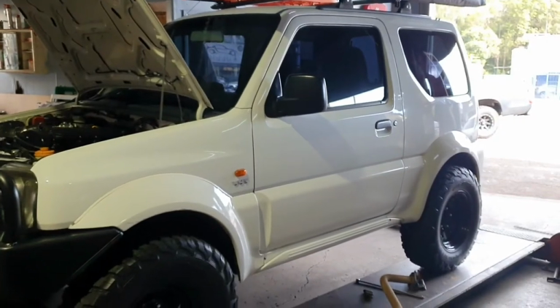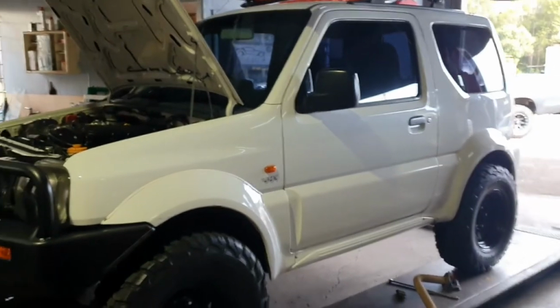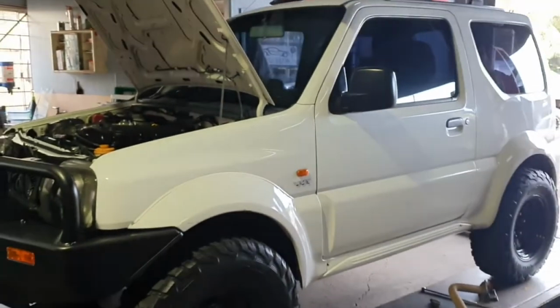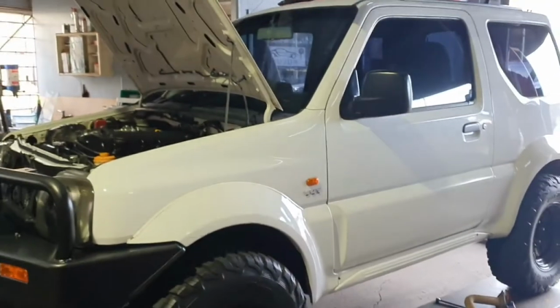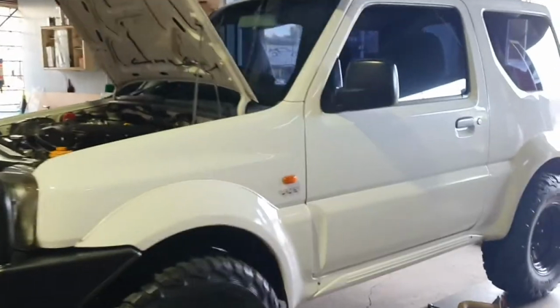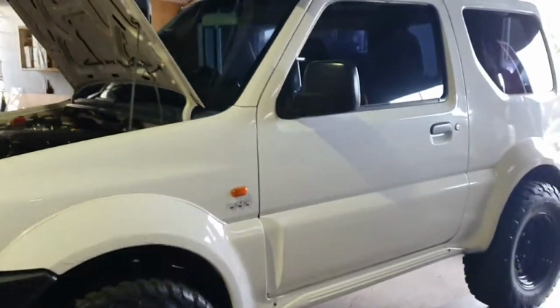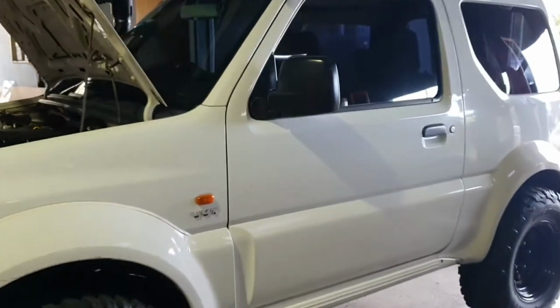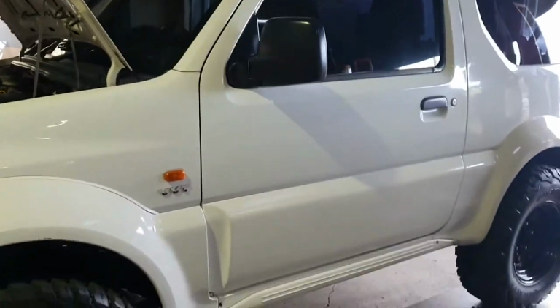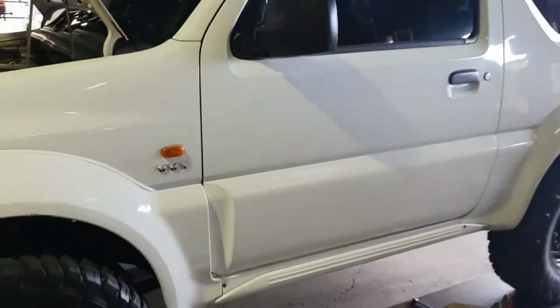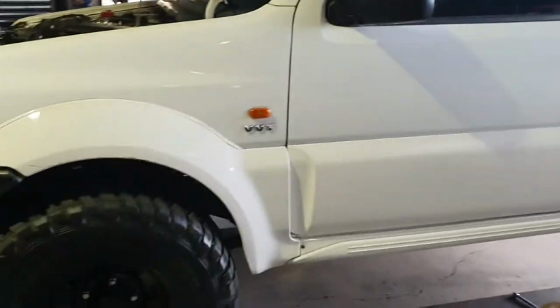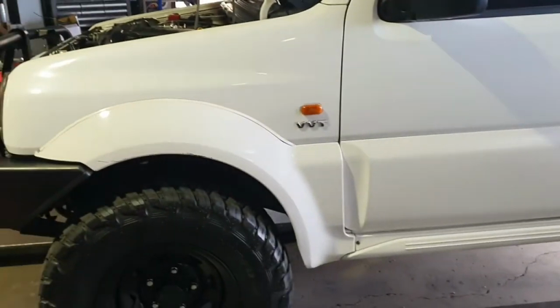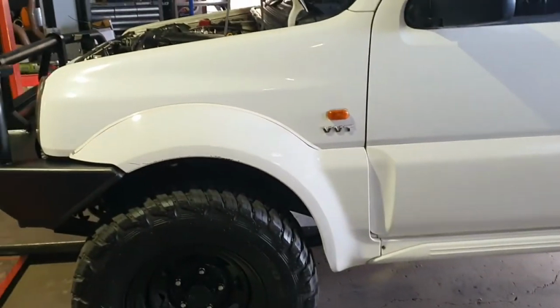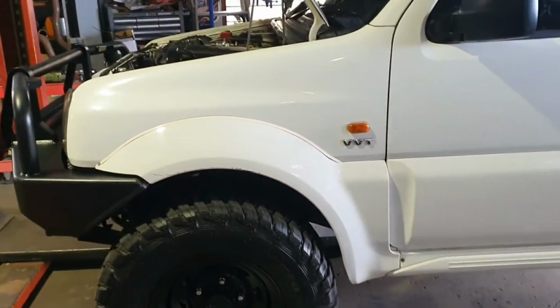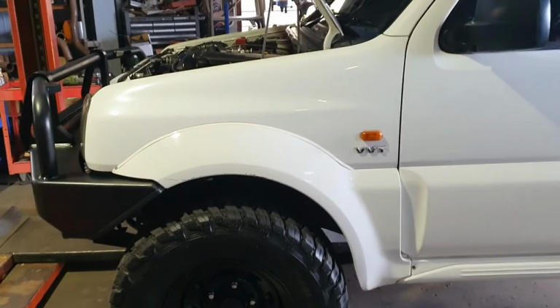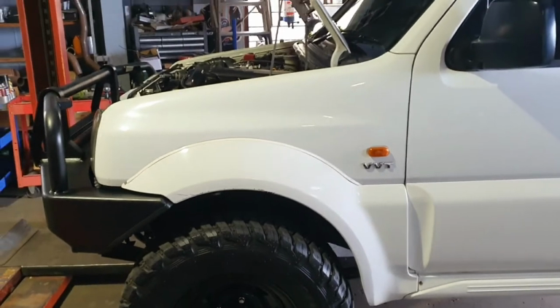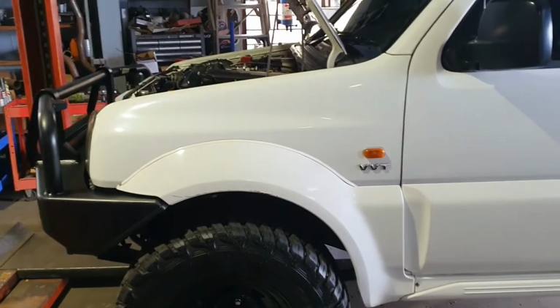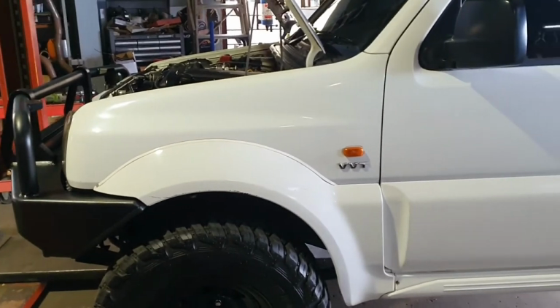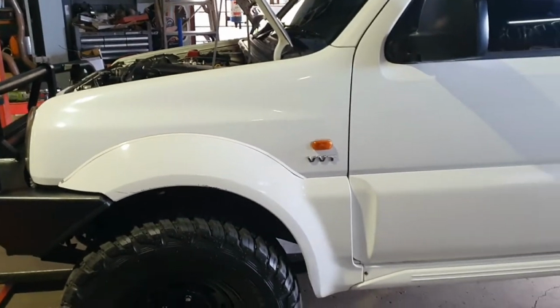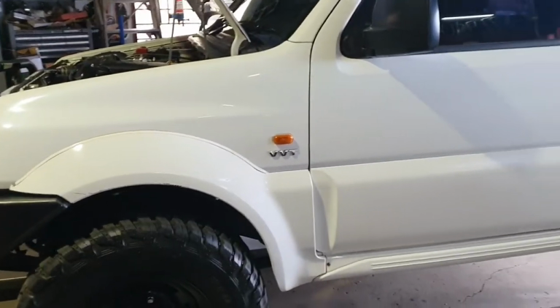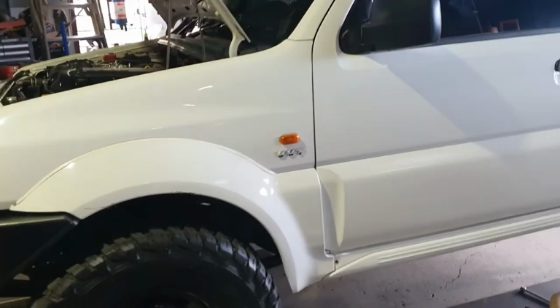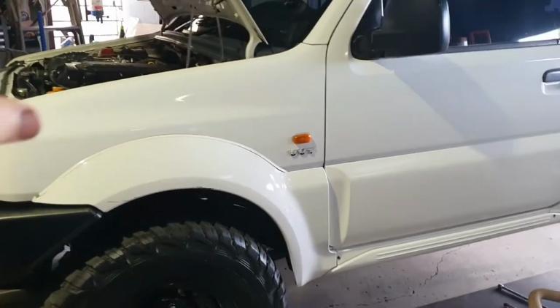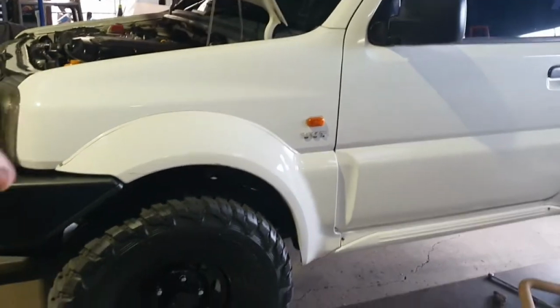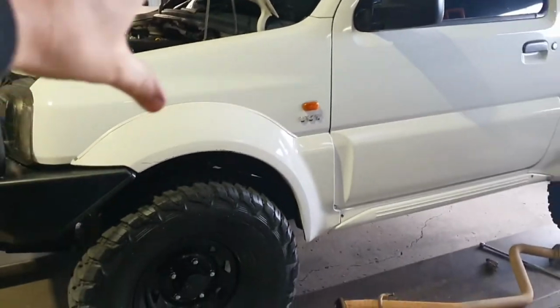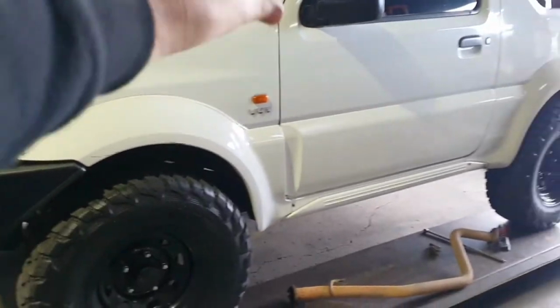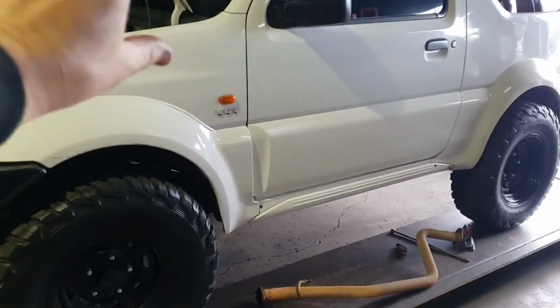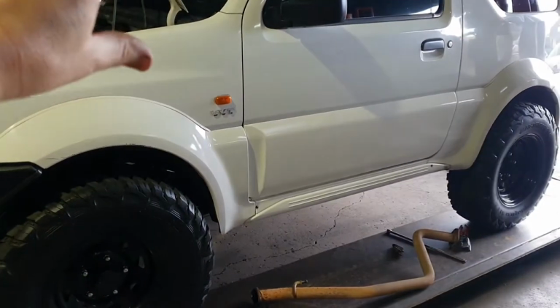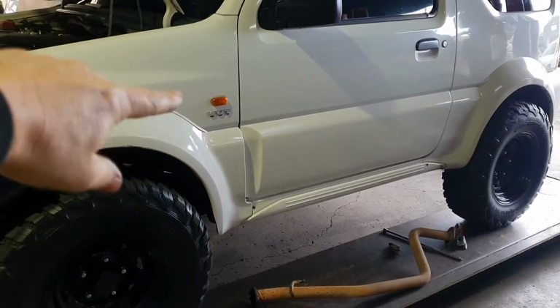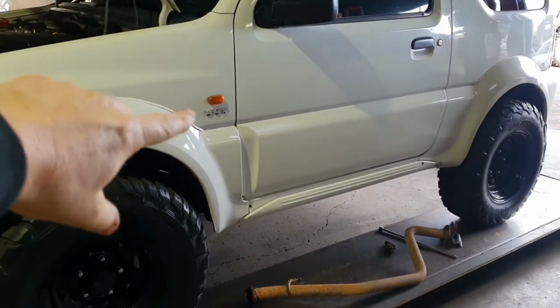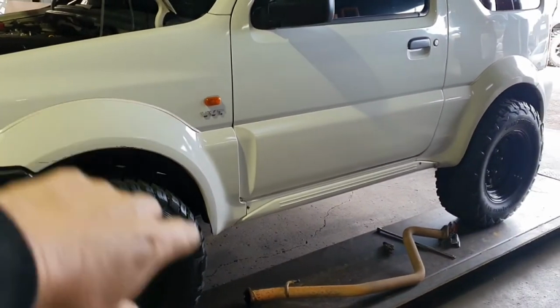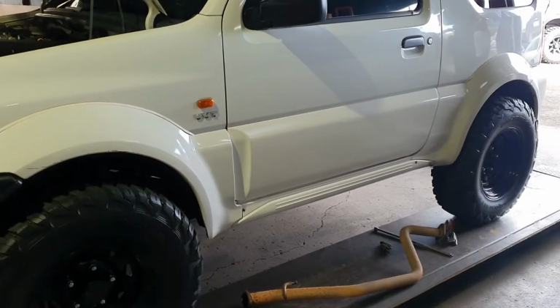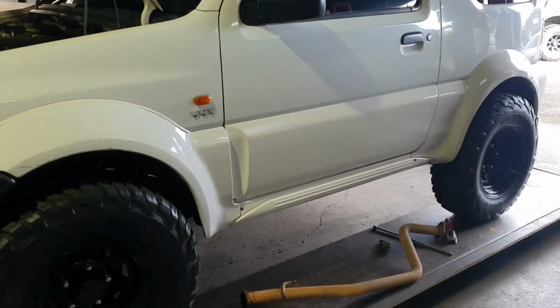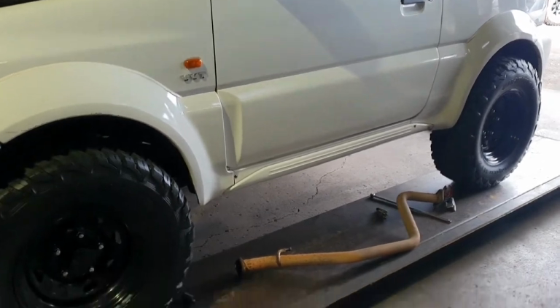This is our Suzuki Jimny variety. We are doing a full system today. We're going to have extractors, we're doing a 2-inch system, and we're going to have a high flow cat and a few other goodies.